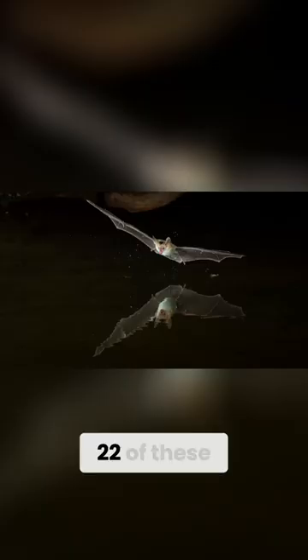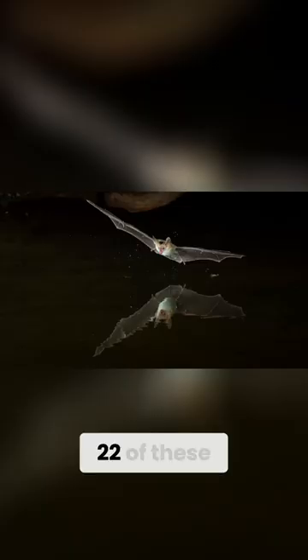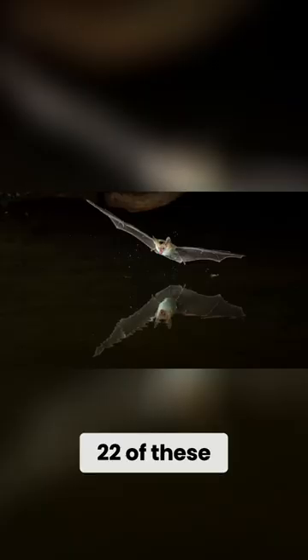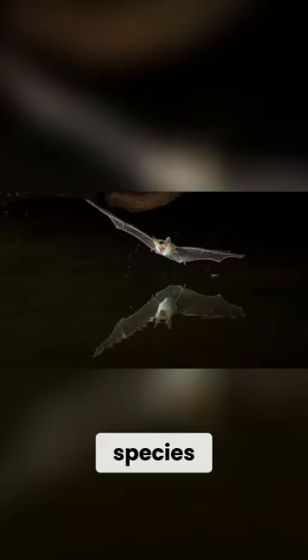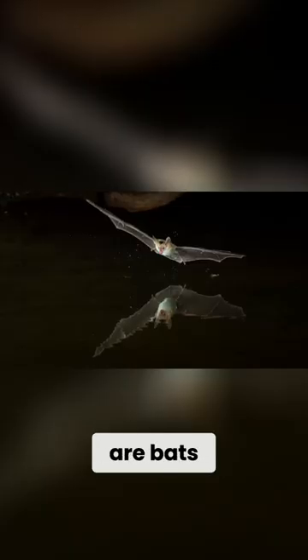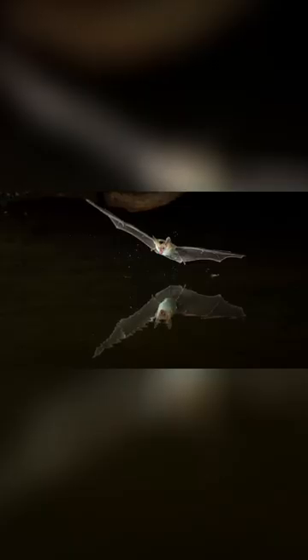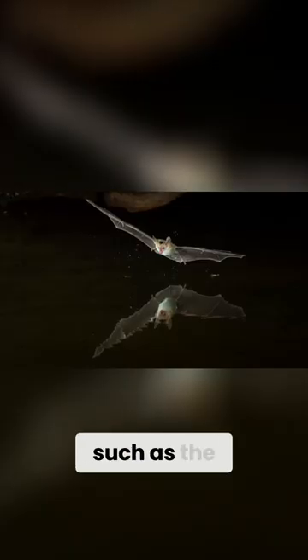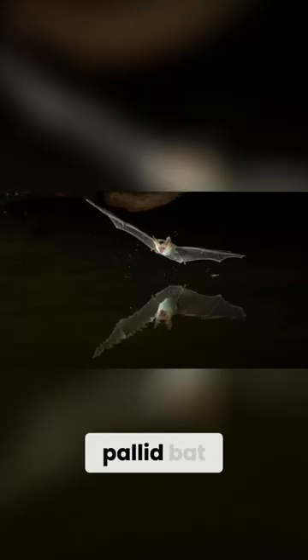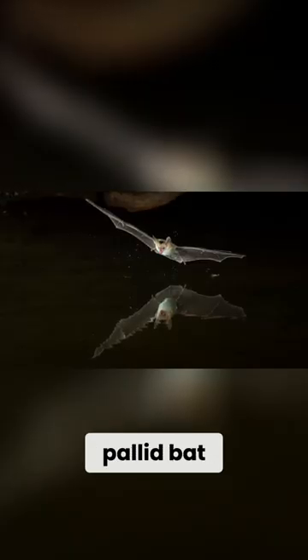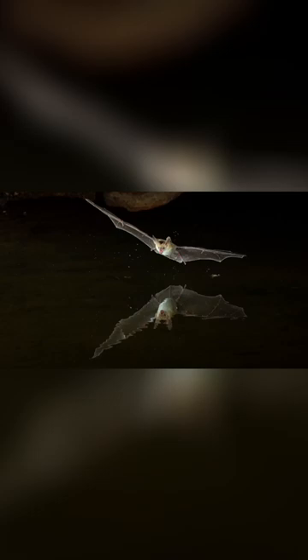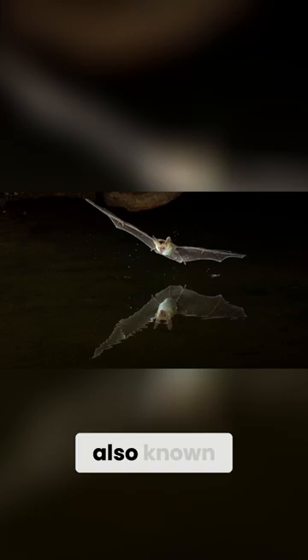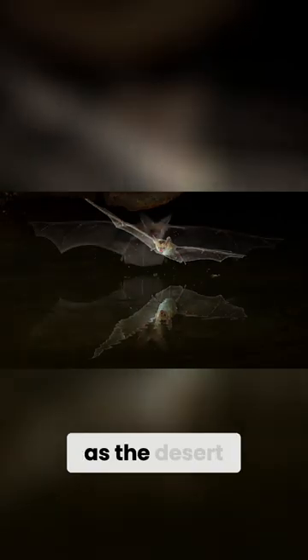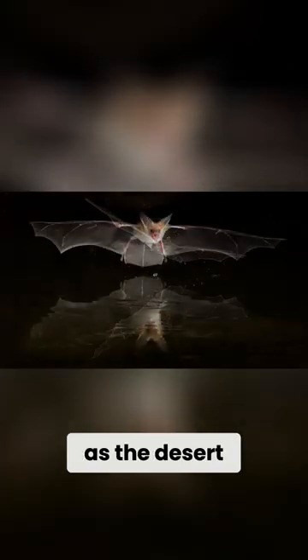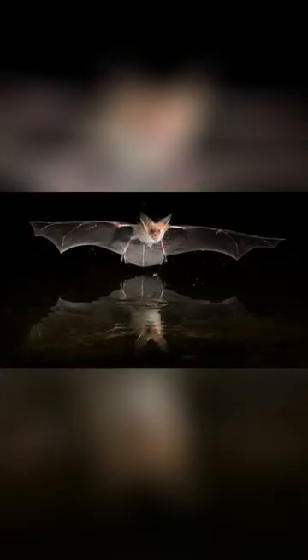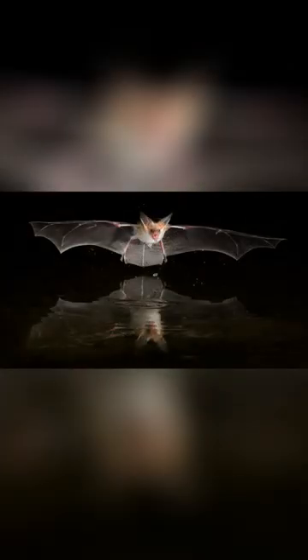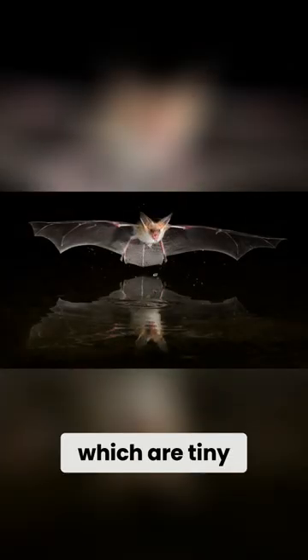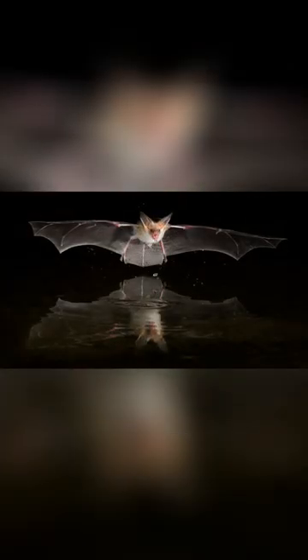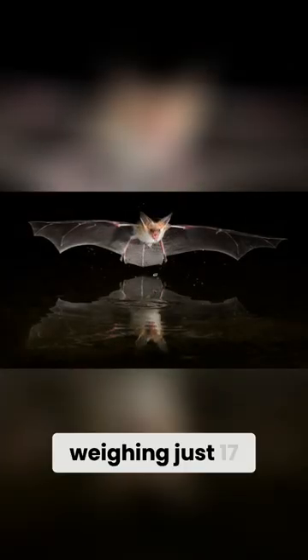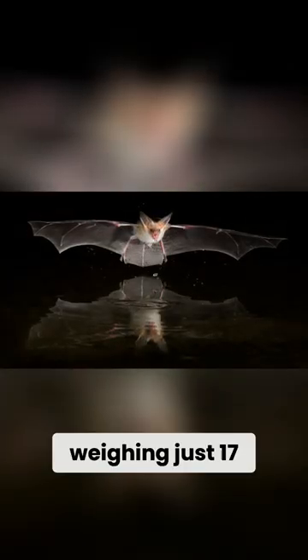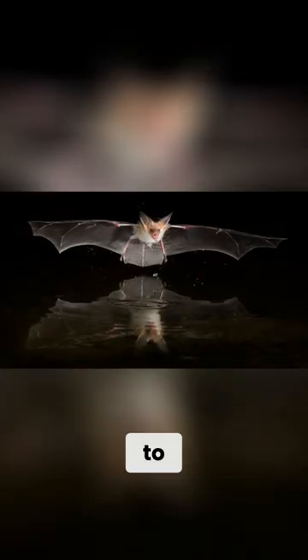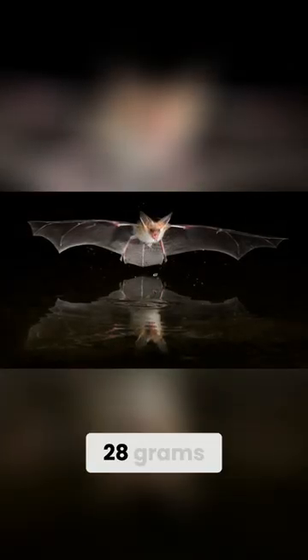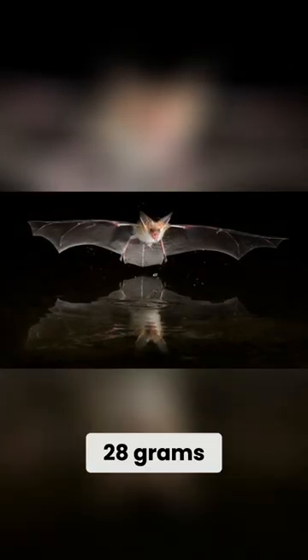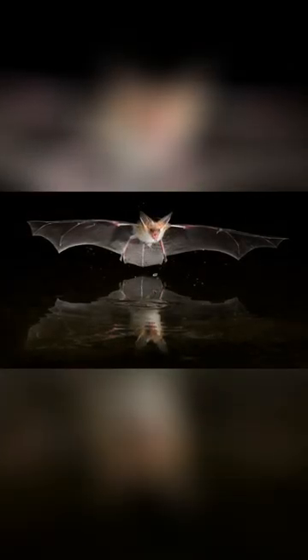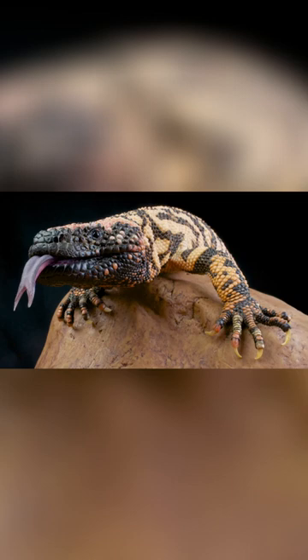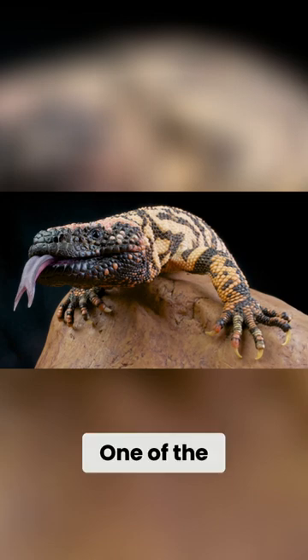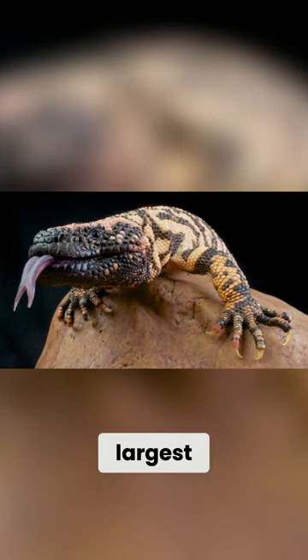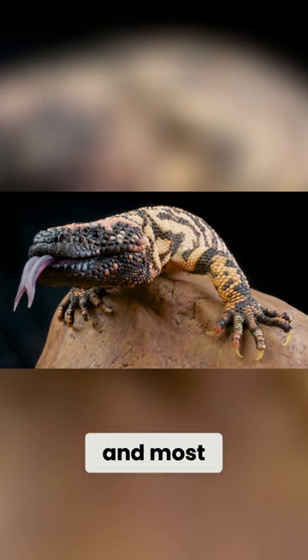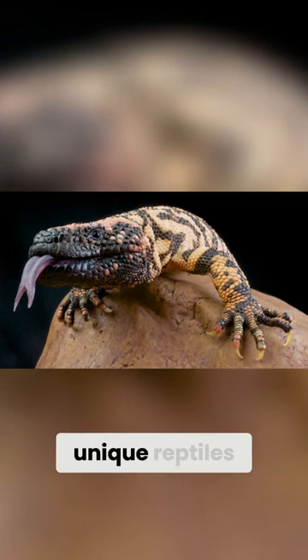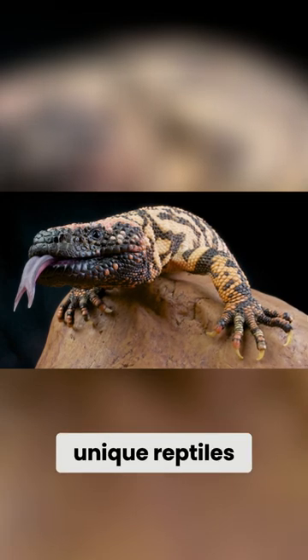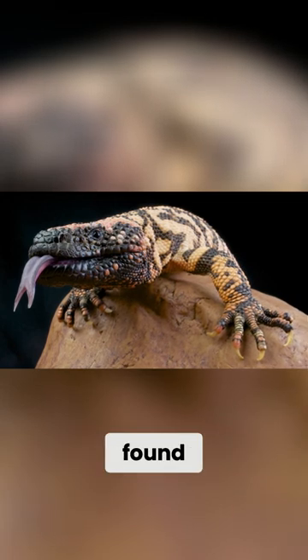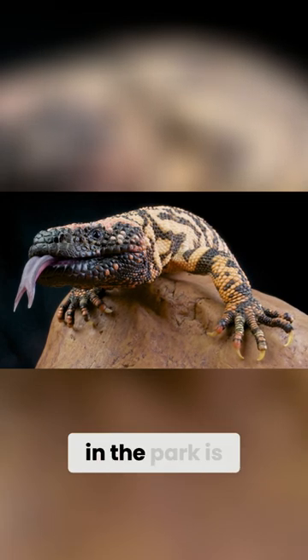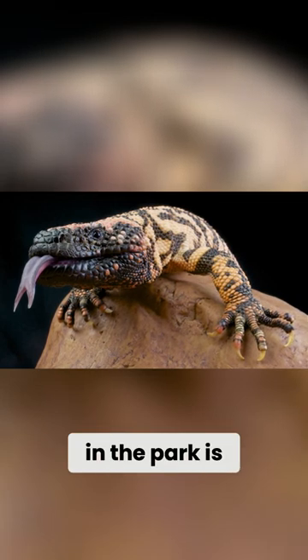22 of these species are bats, such as the pallid bat, also known as the desert bat, which are tiny, weighing just 17 to 28 grams.